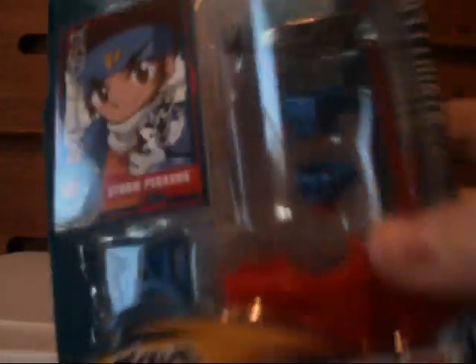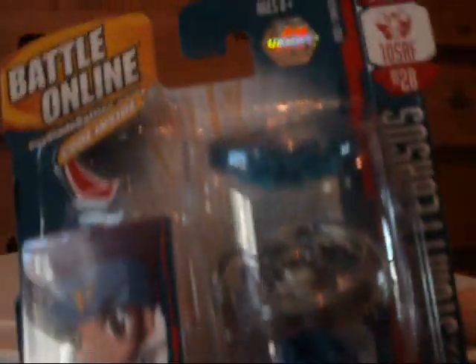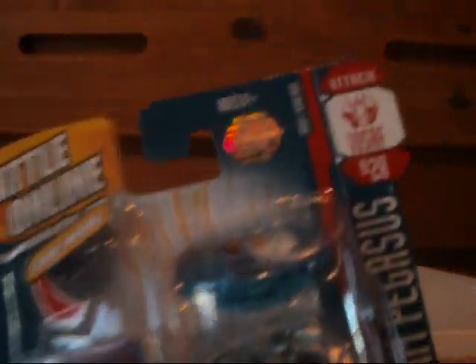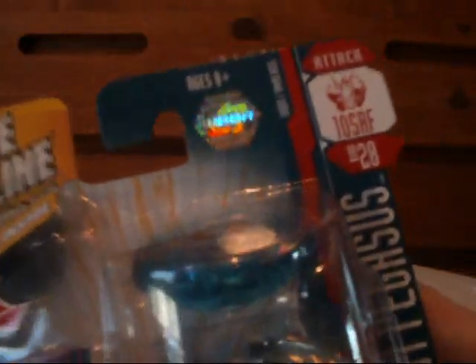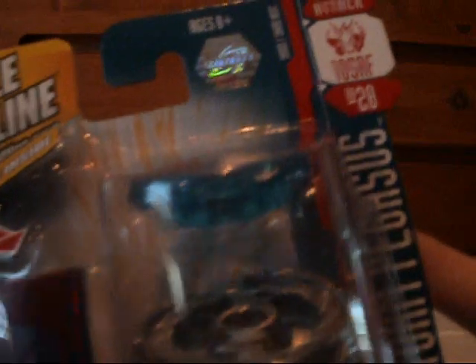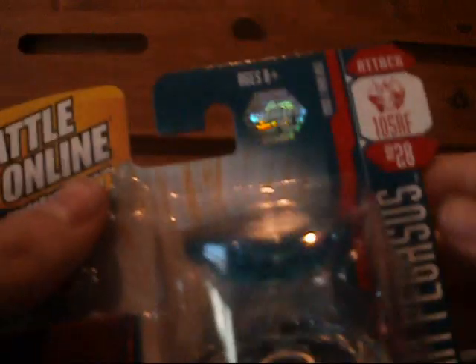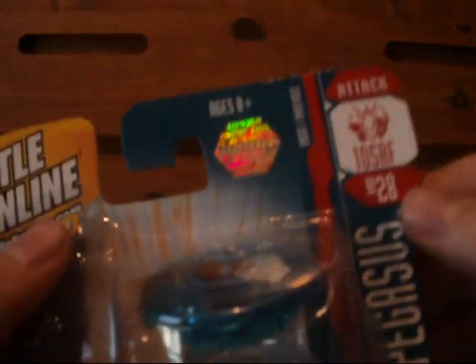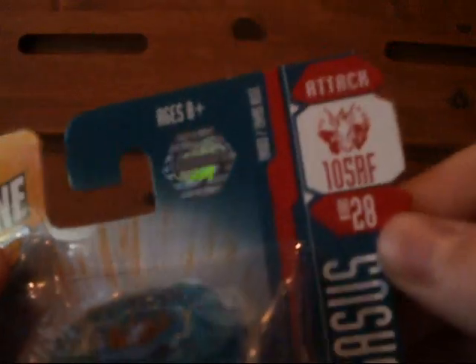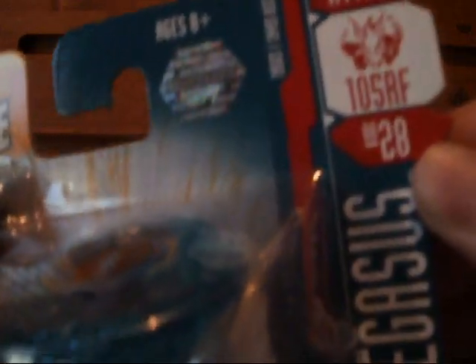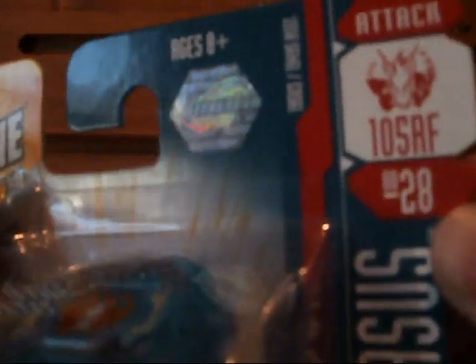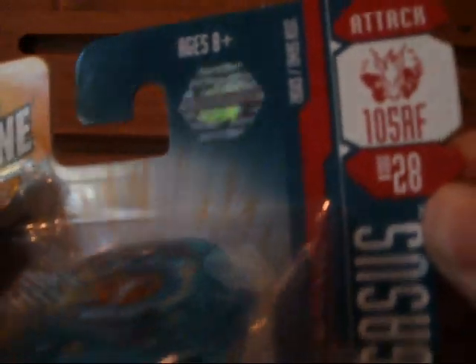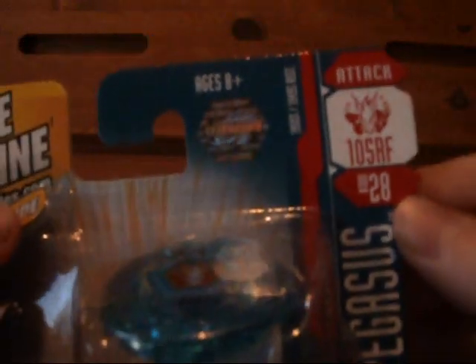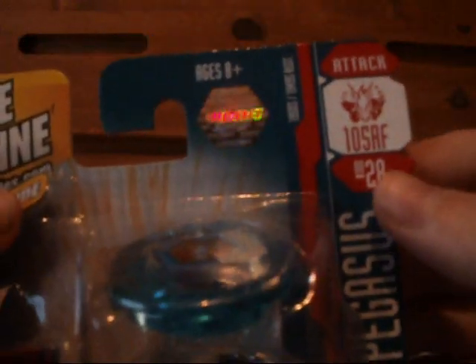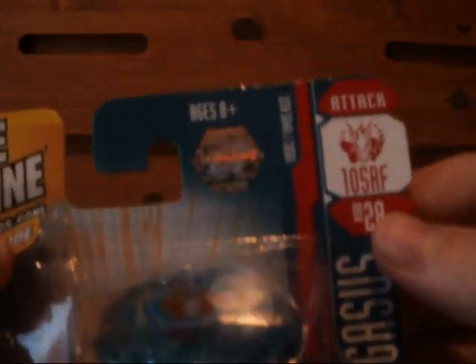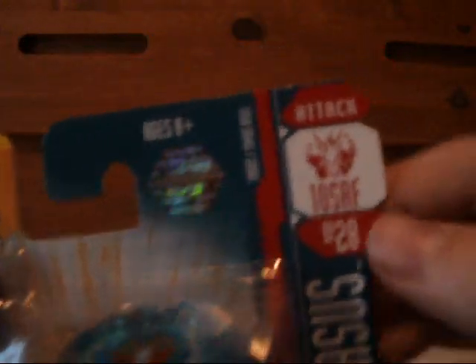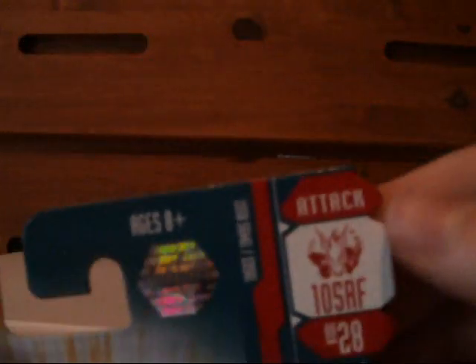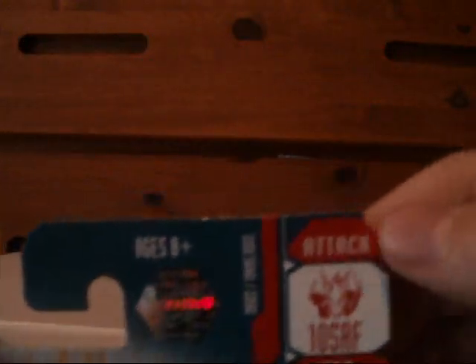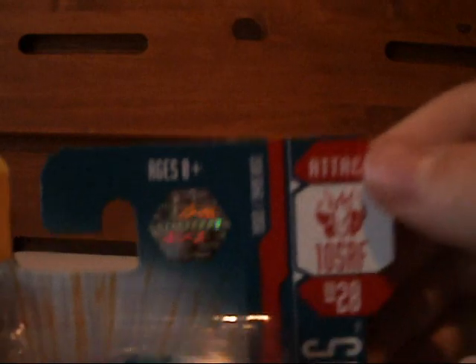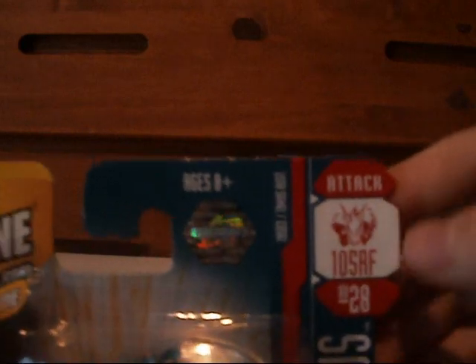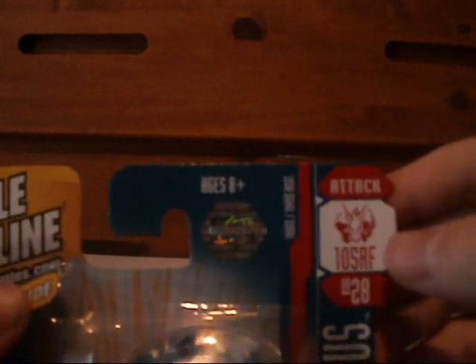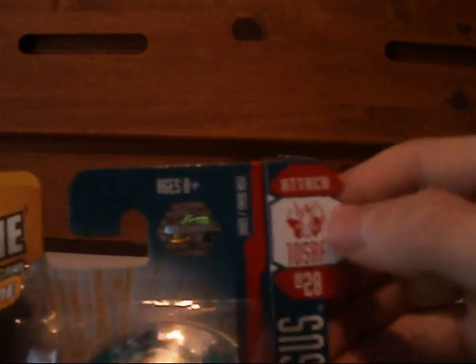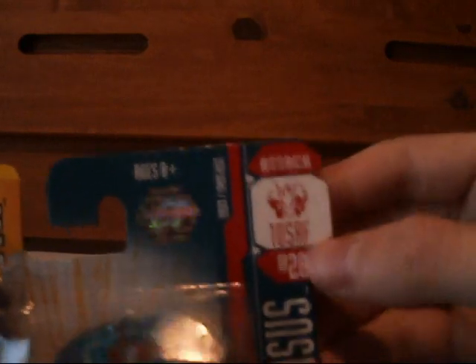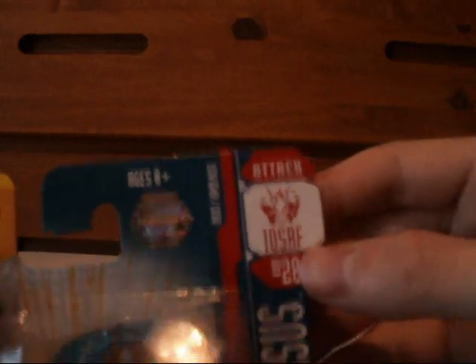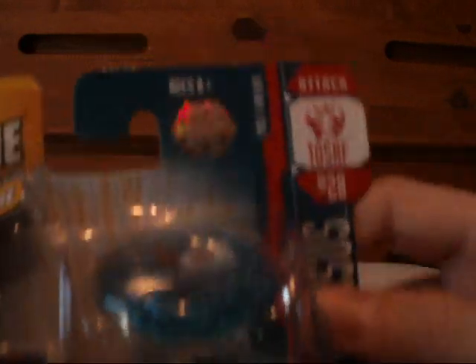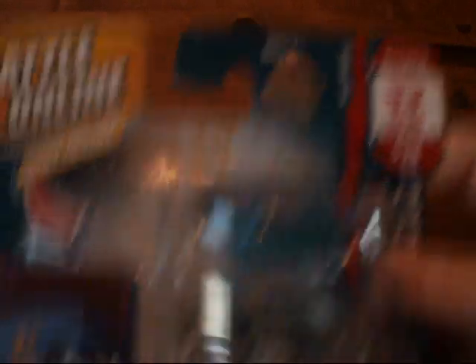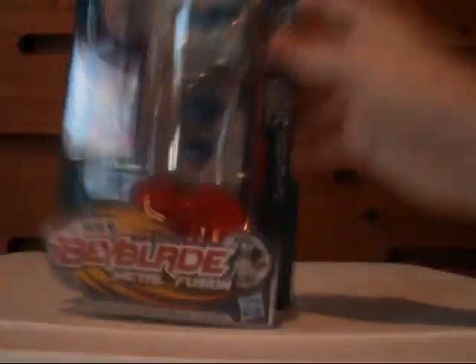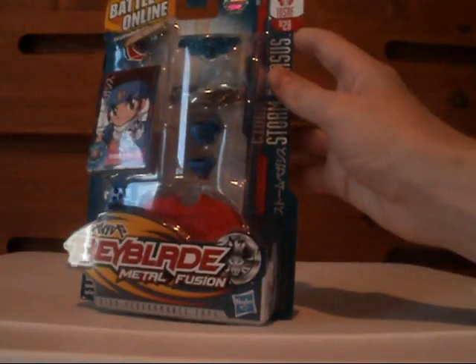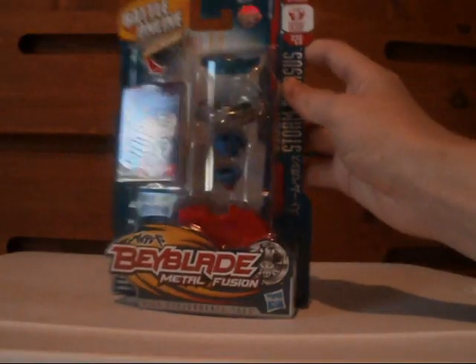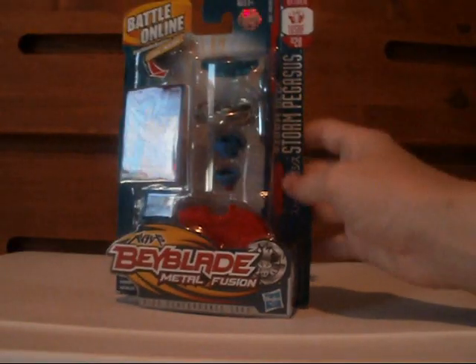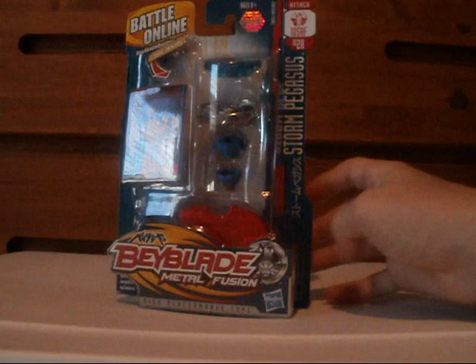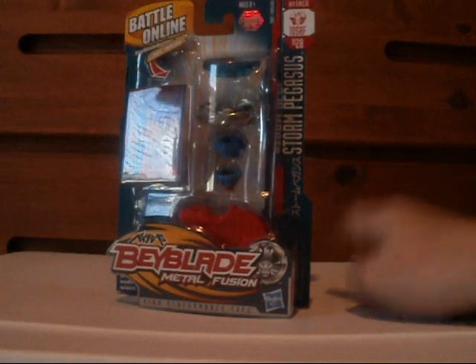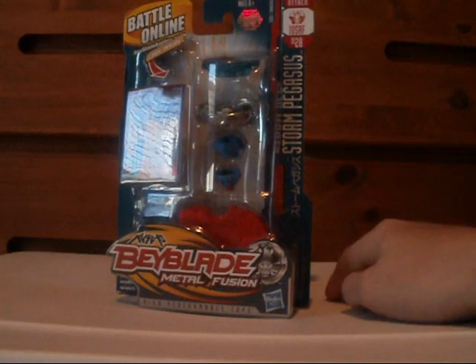If you could tell me what this number means right here — BB-28 — I don't know what that stands for. I know that the Attack type is labeled as Beyblade, there's the symbol 105RF which I know what that is, but if you know what BB-28 means please tell me.